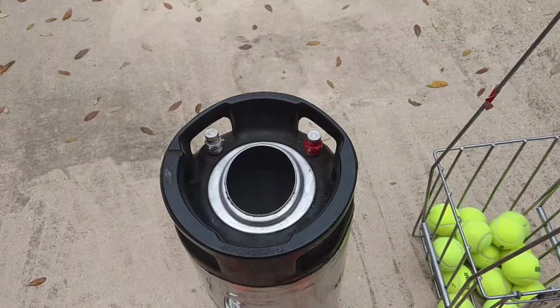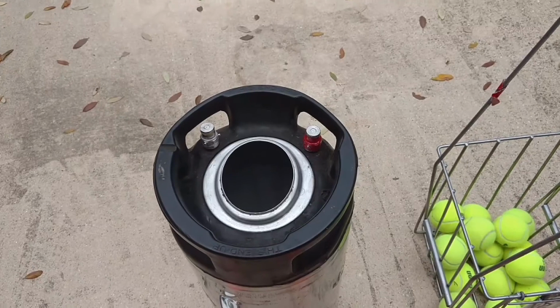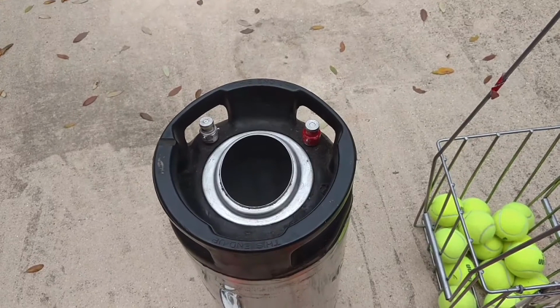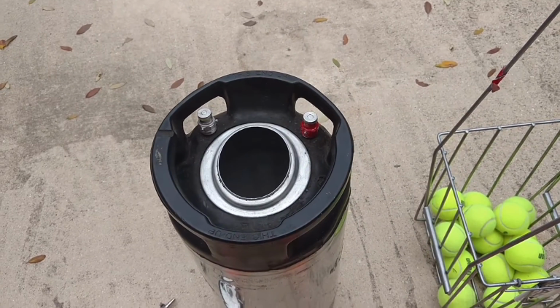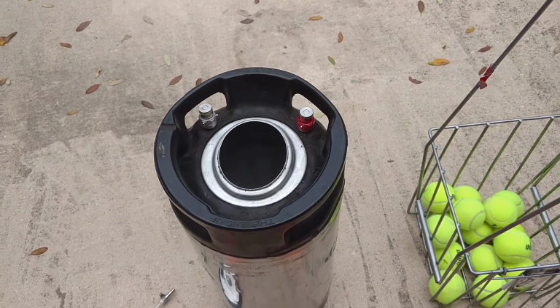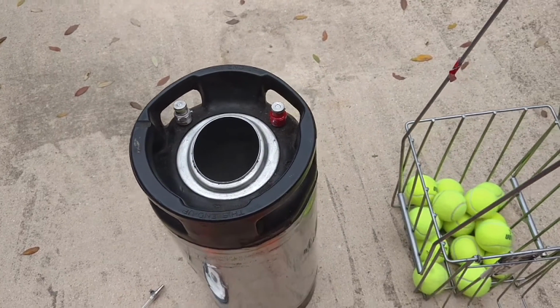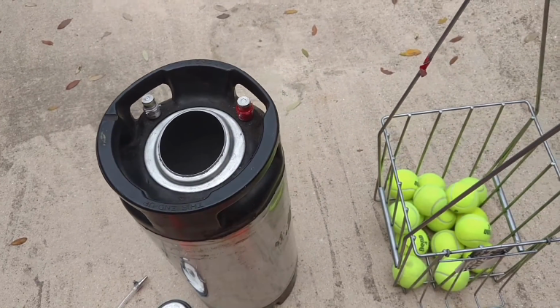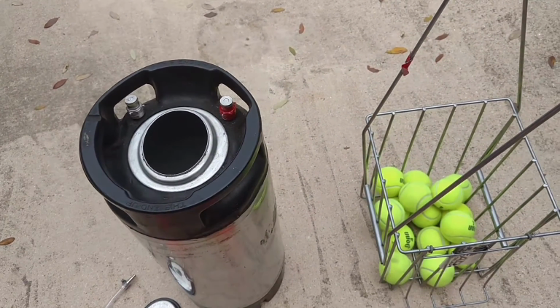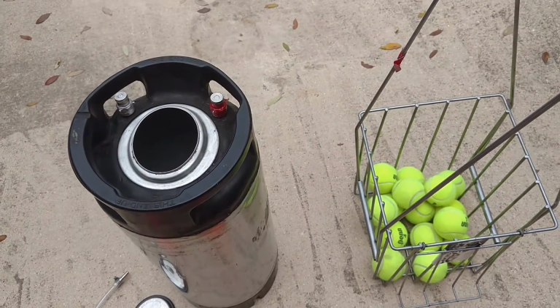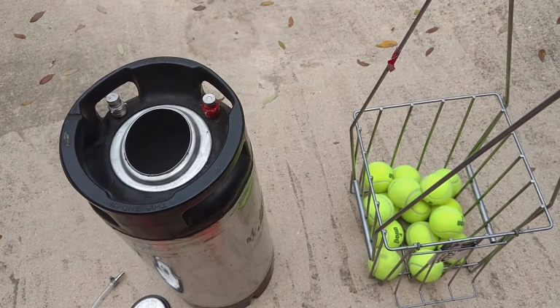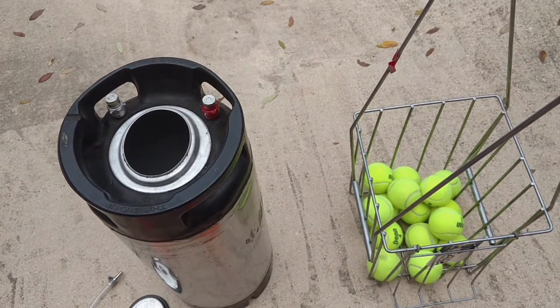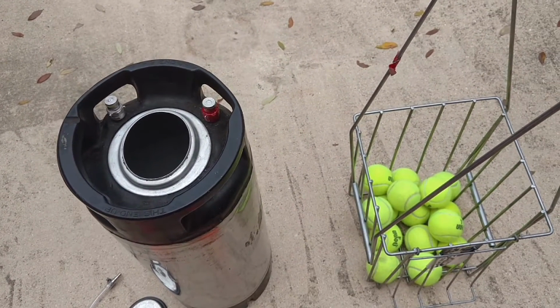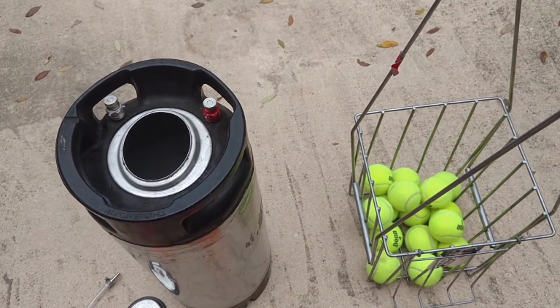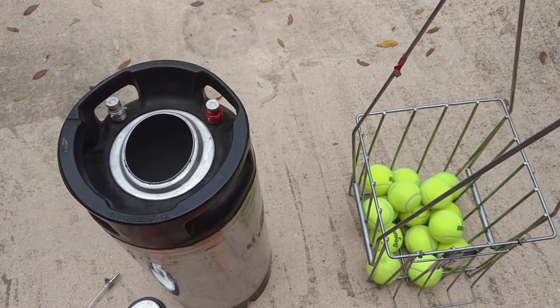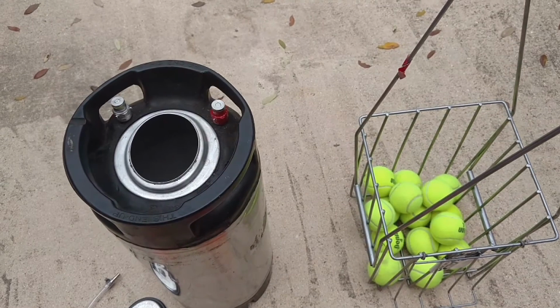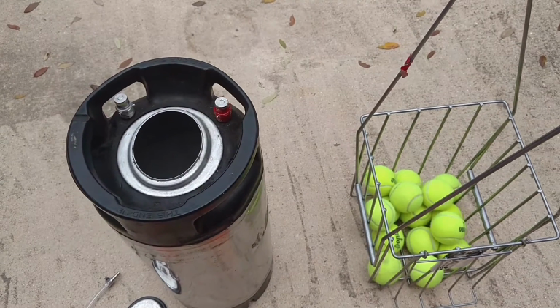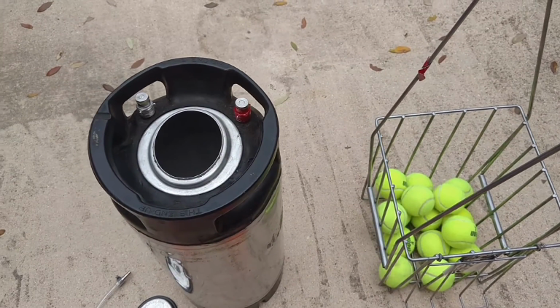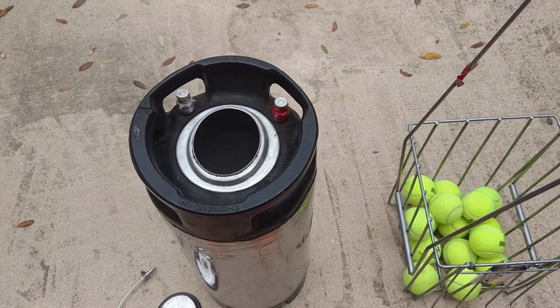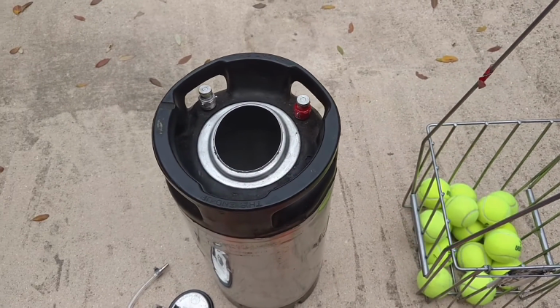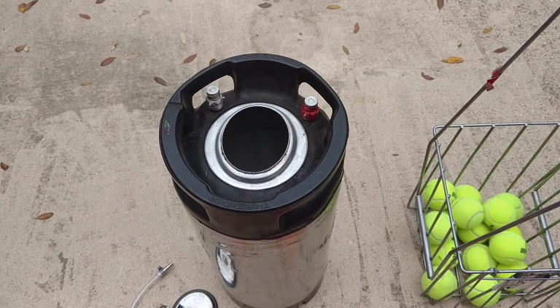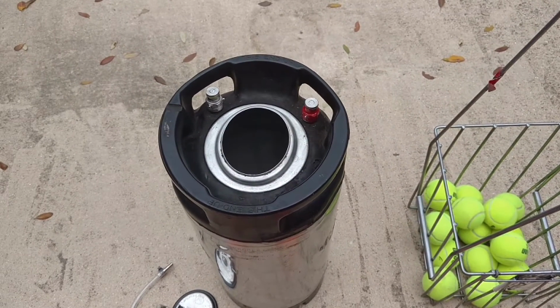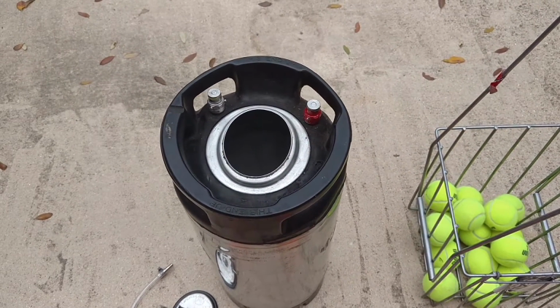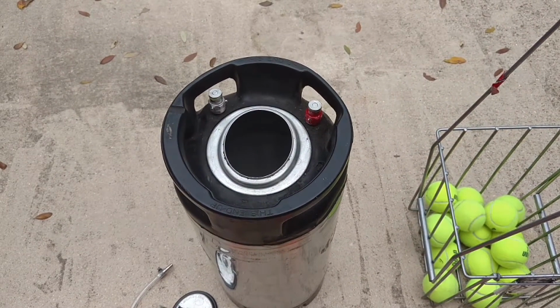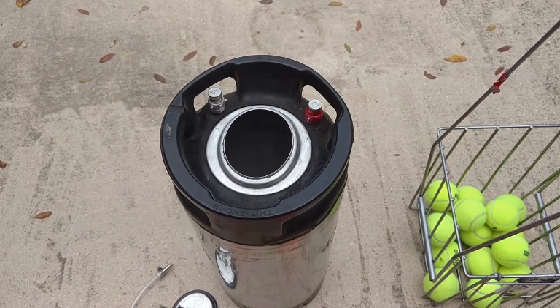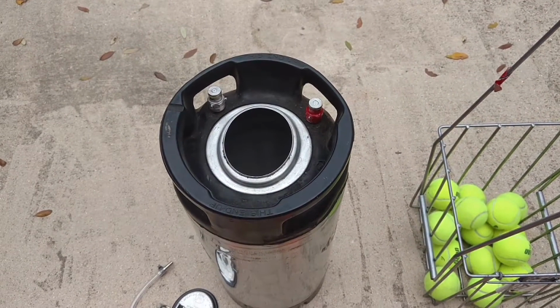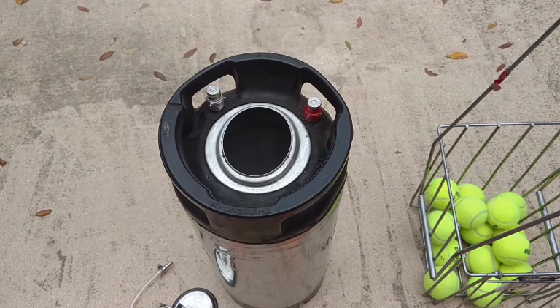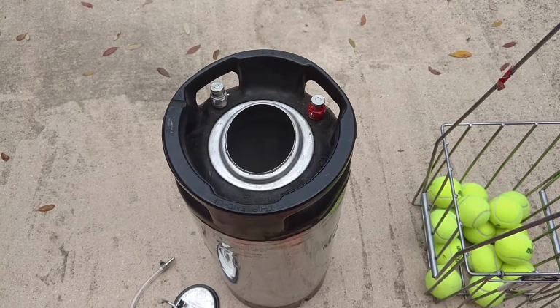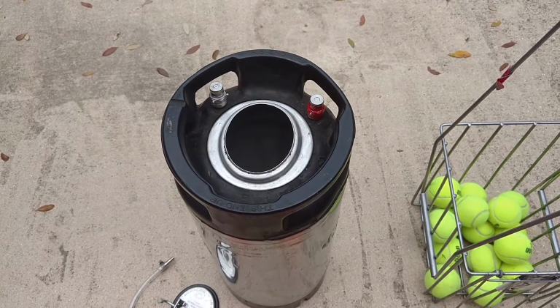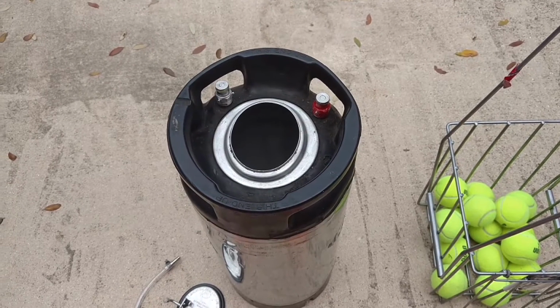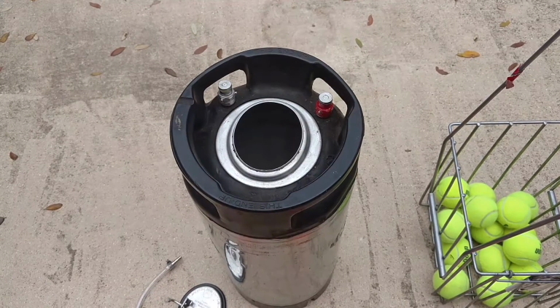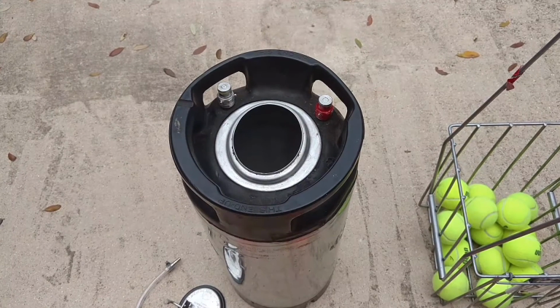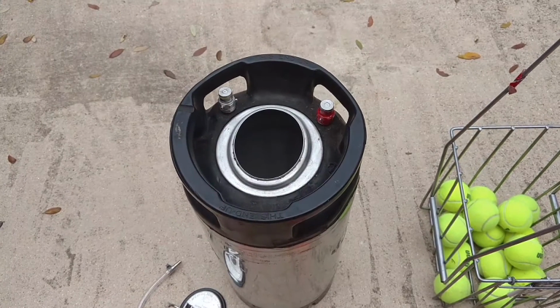I'm going to post a video about how I built a tennis ball pressurizer out of an old corny keg. It cost me about $60 and it took about 10 minutes to build.